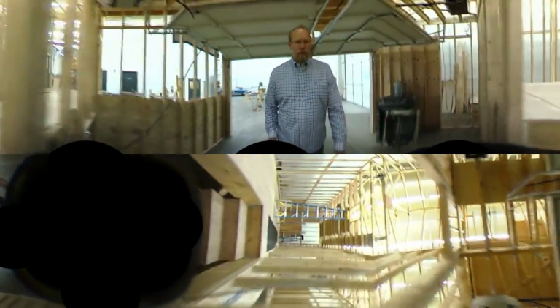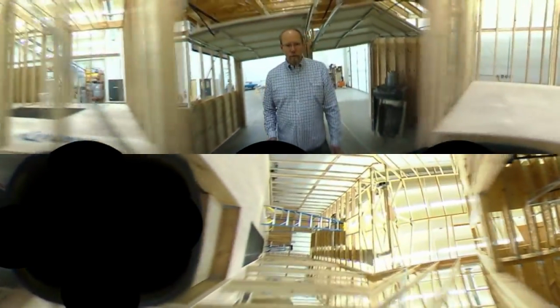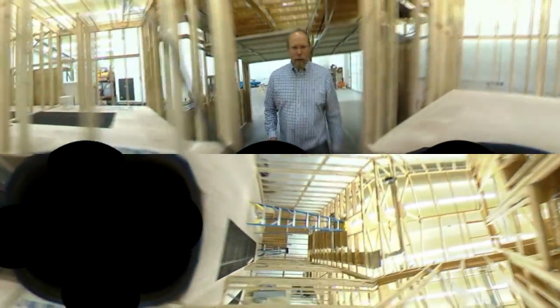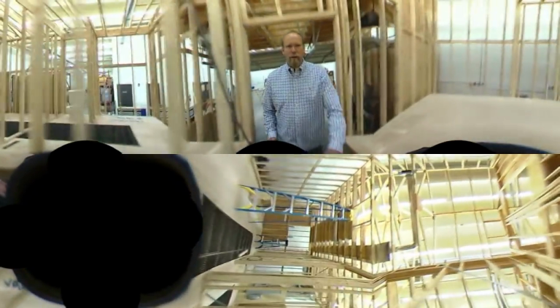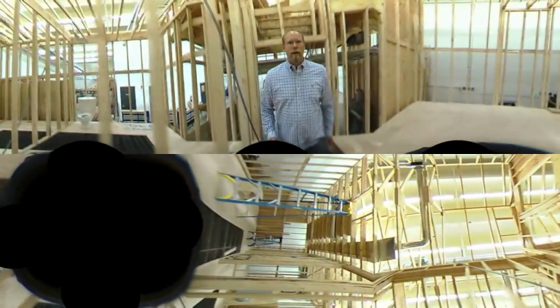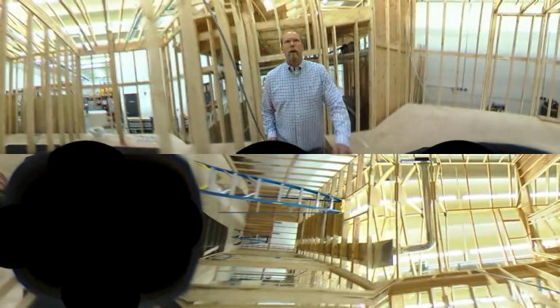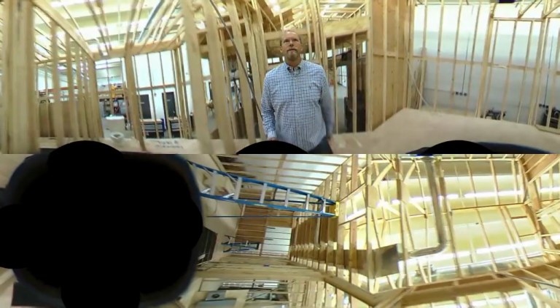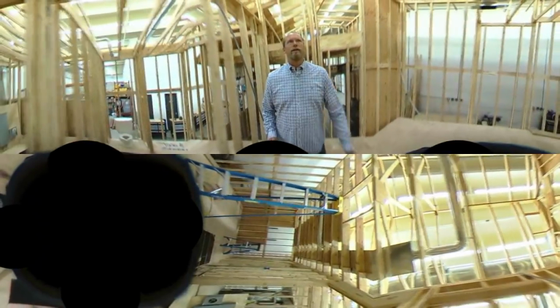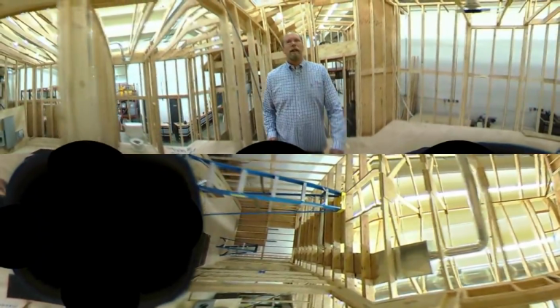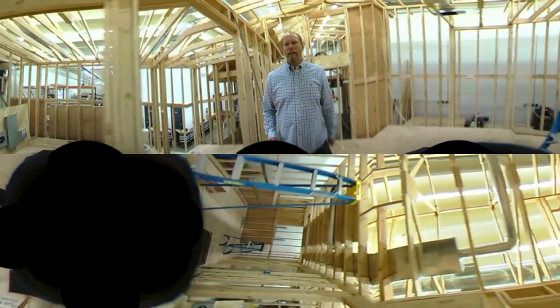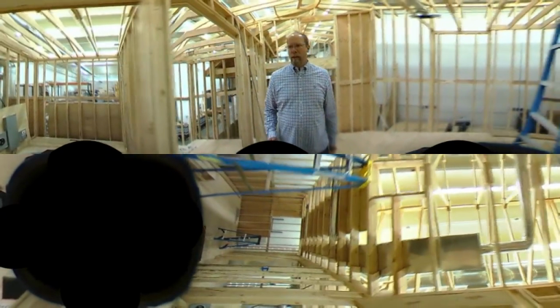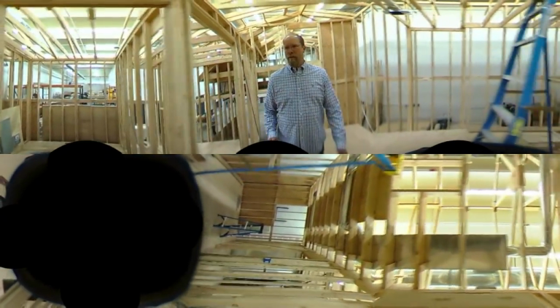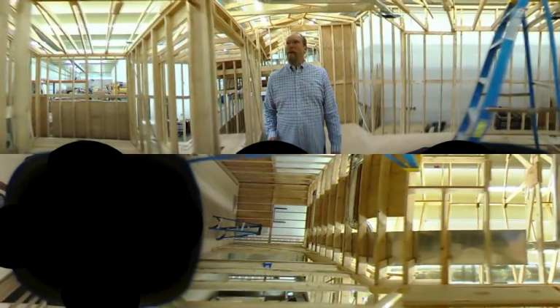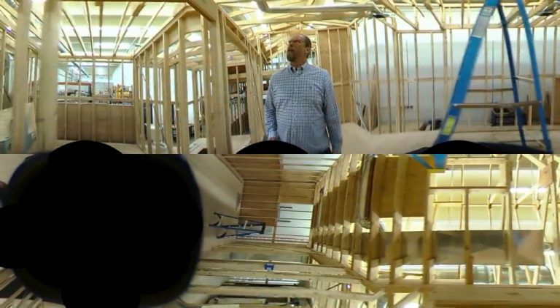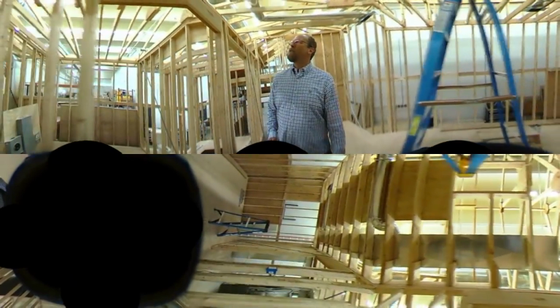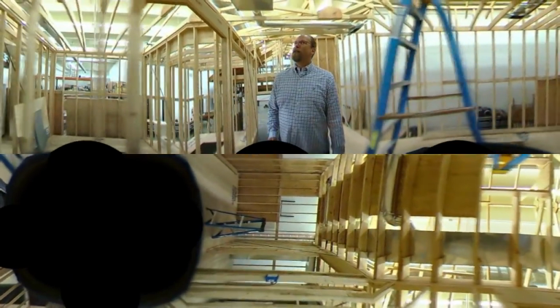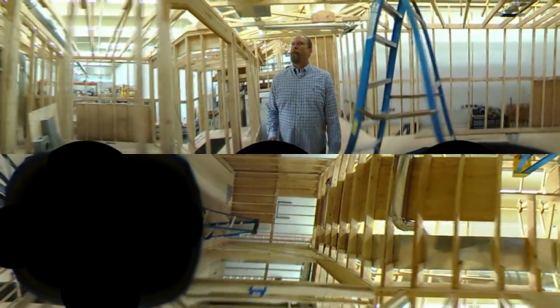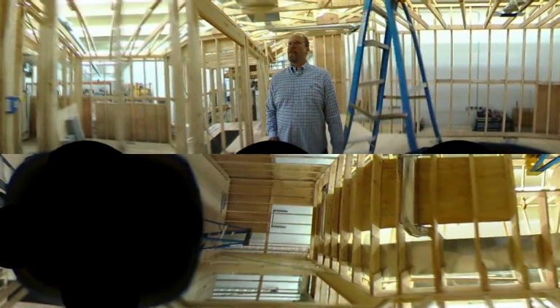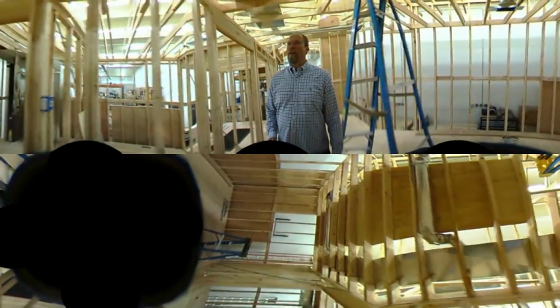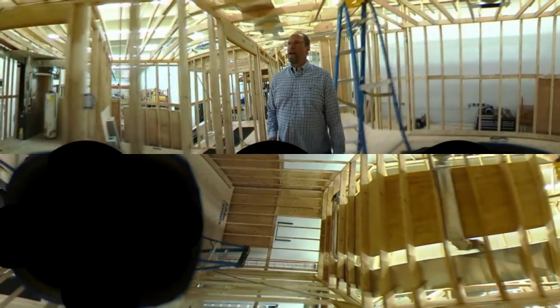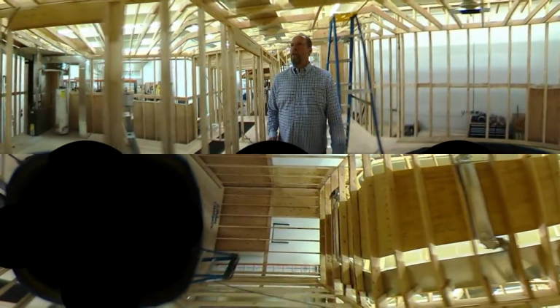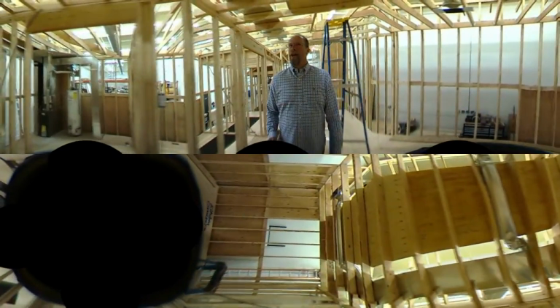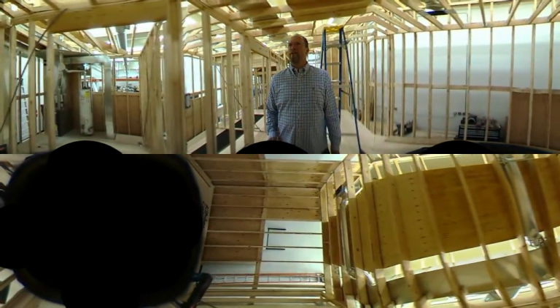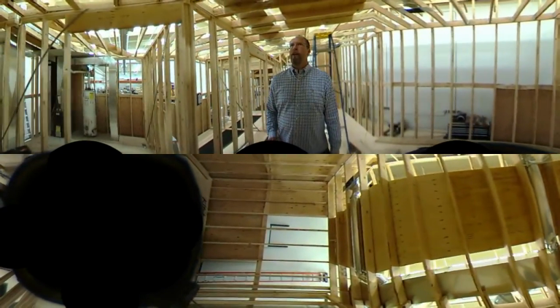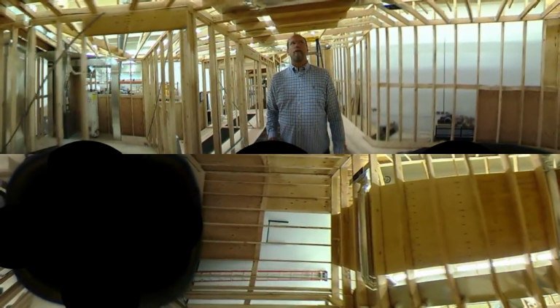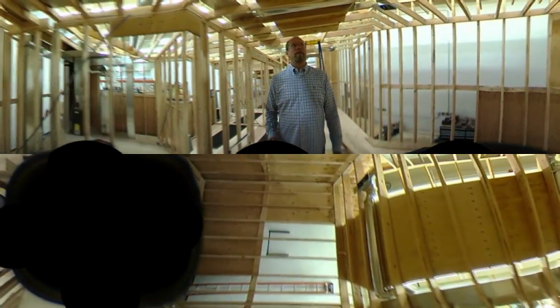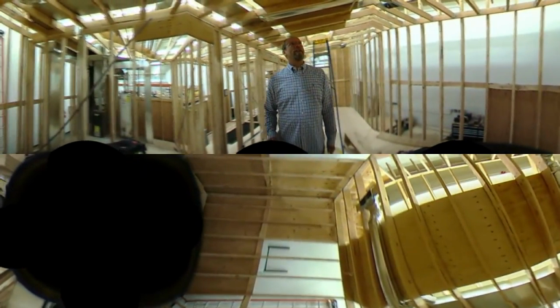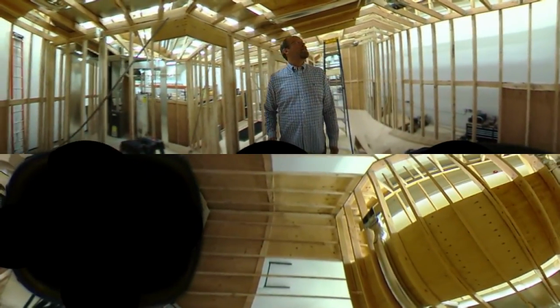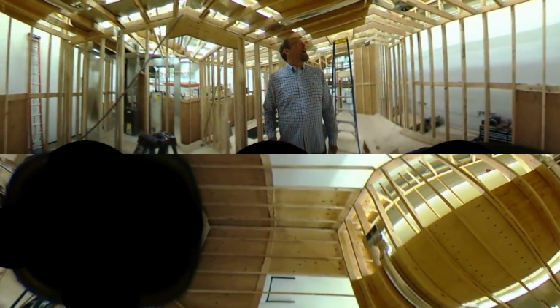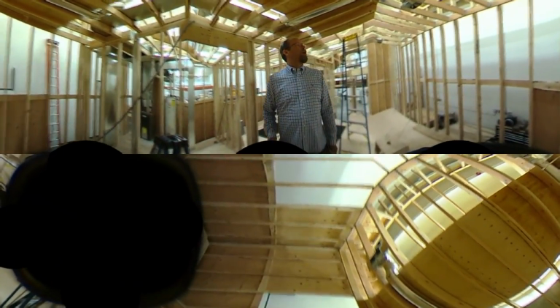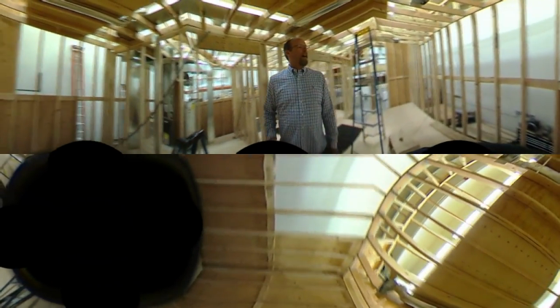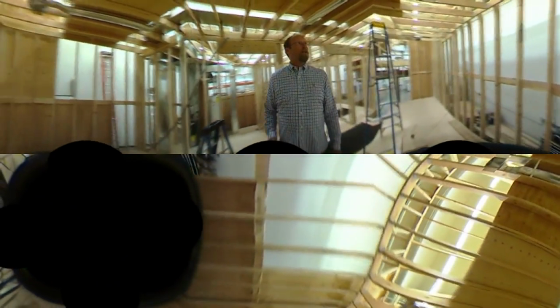Through the house, we go up the stairs and we take a look at the framing. We have lots of problems with the framing on the headers and also on the joists and the modified joists.